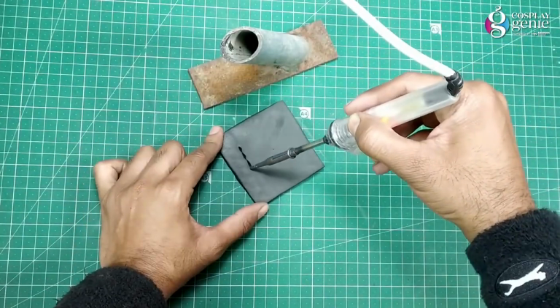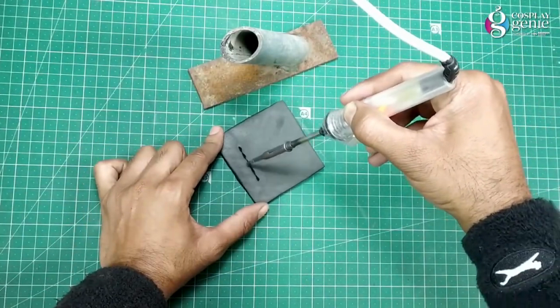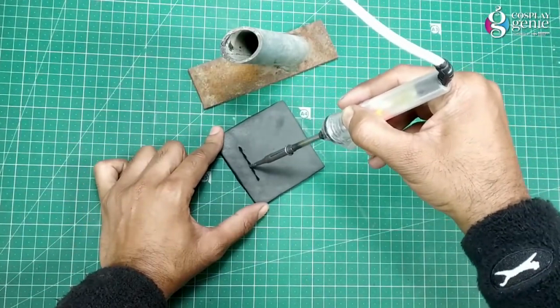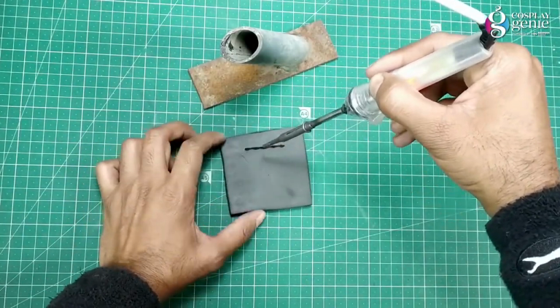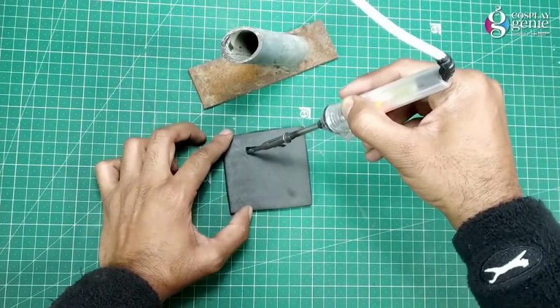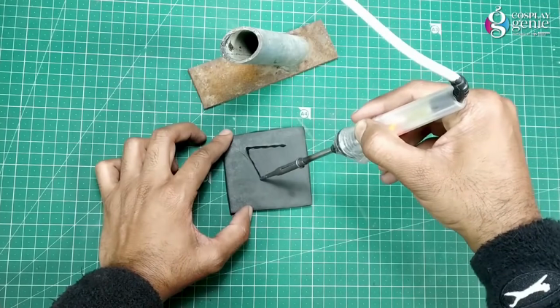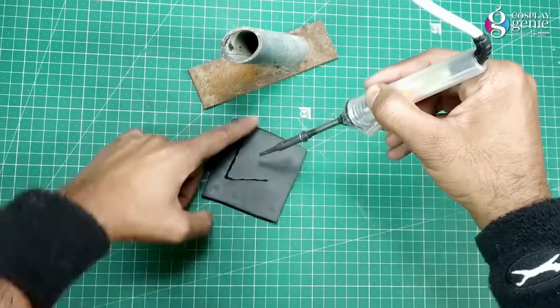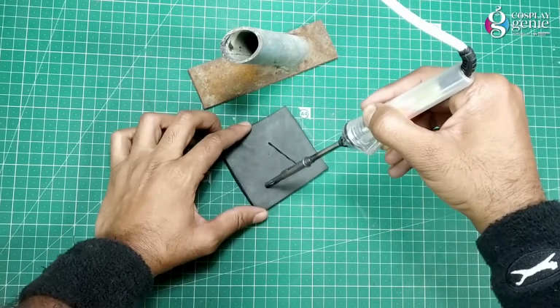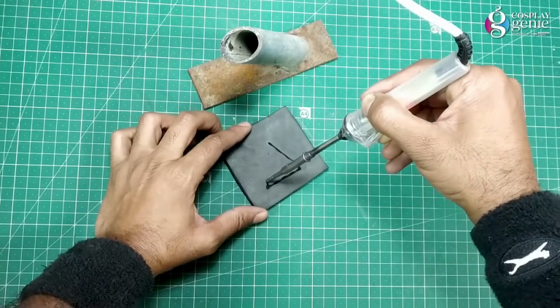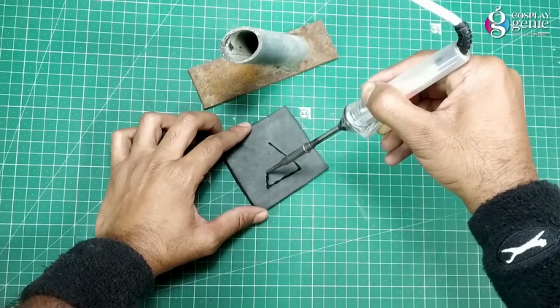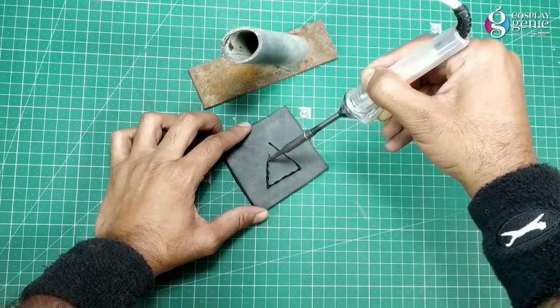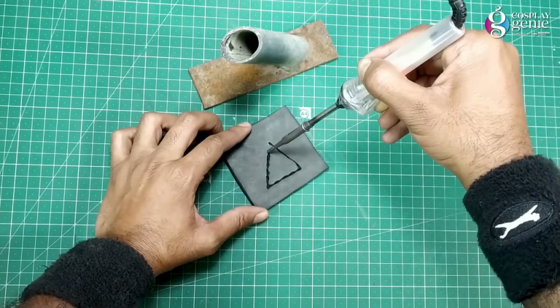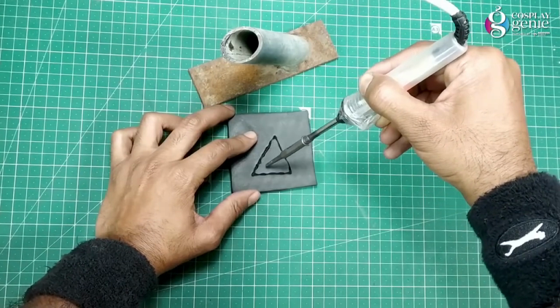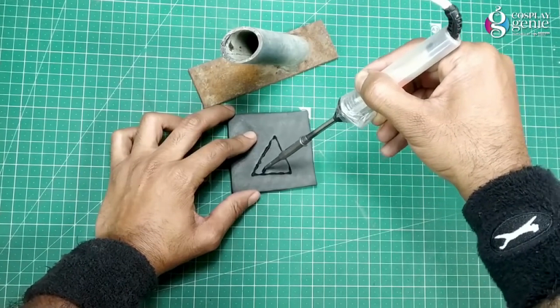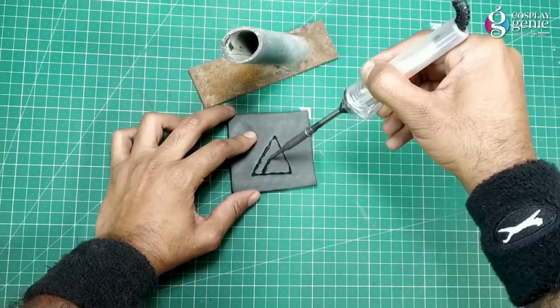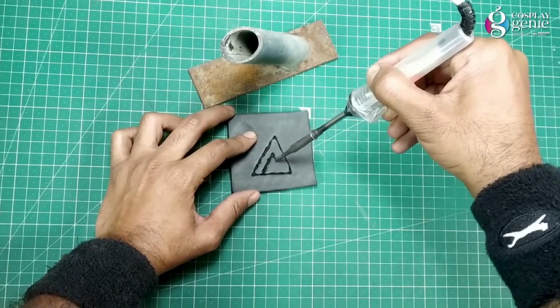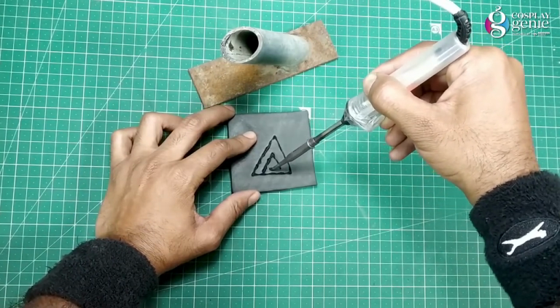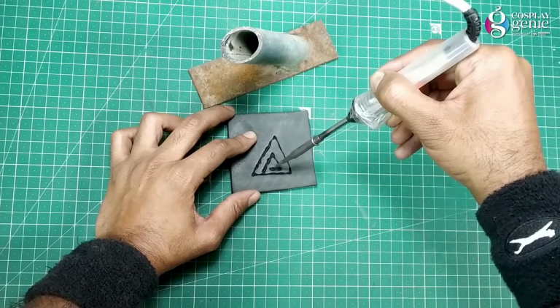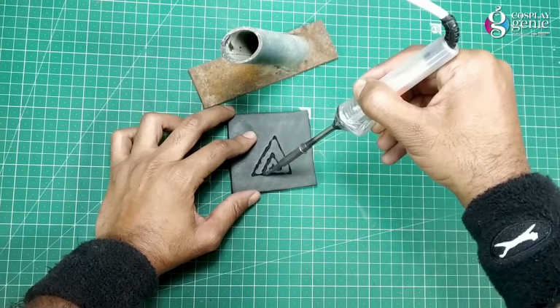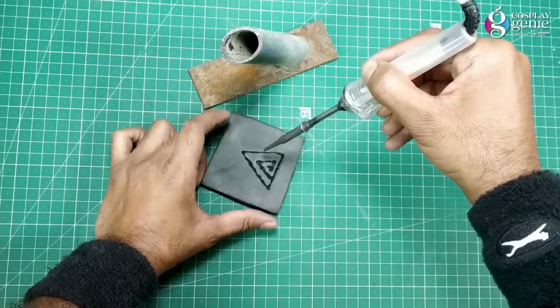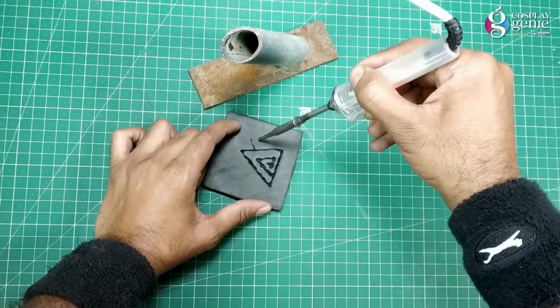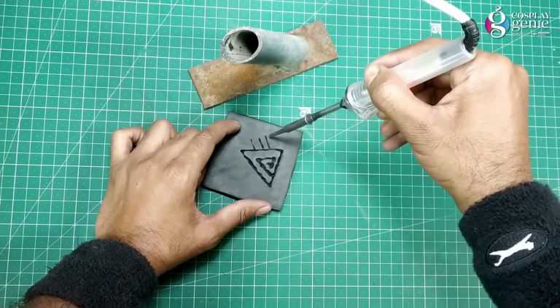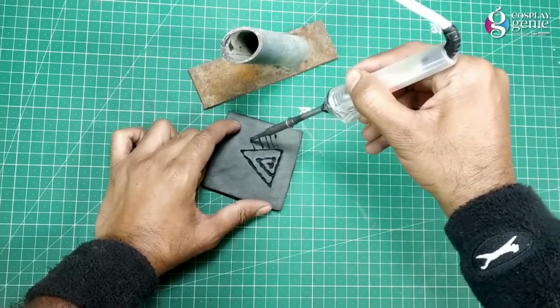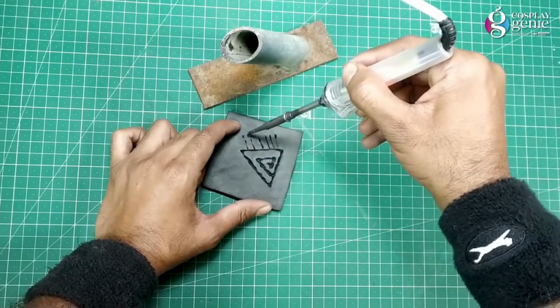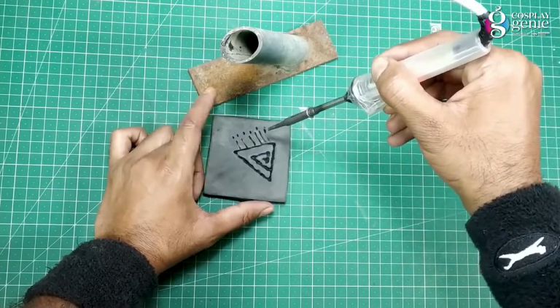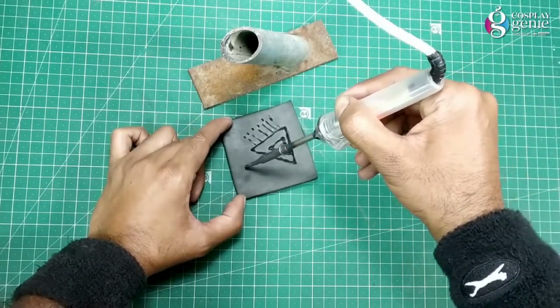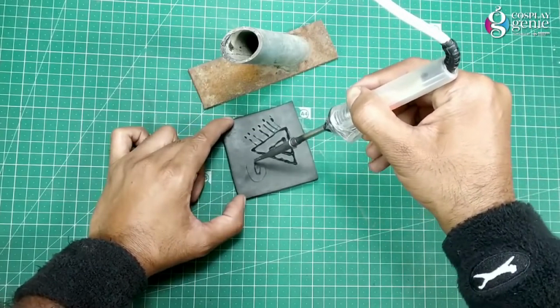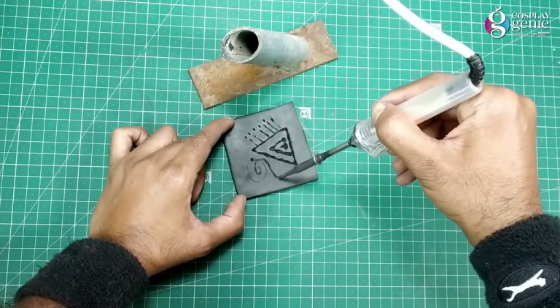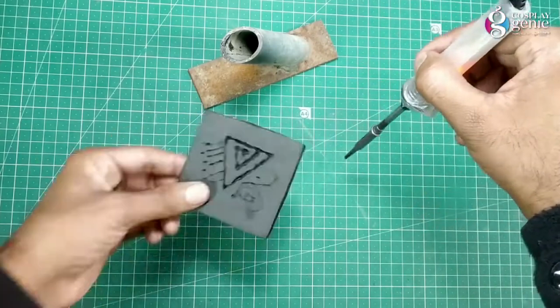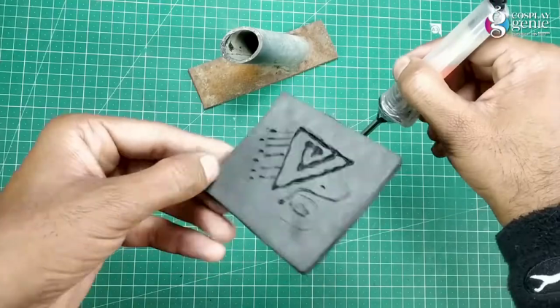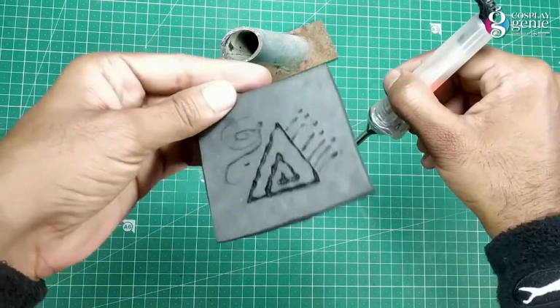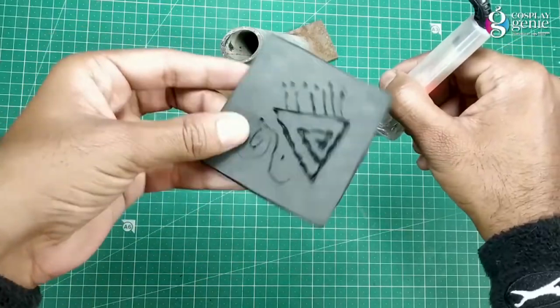In this hack you will learn embossing design with the help of a soldering iron. You can use a wood burning tool if you have one. I am just making a random design to show how it turns out.